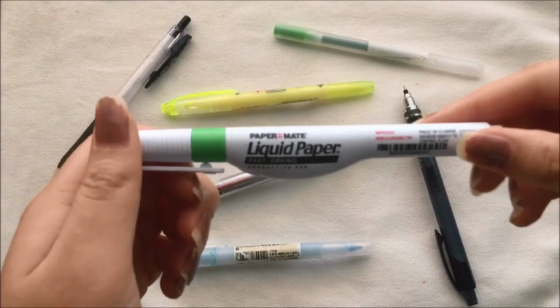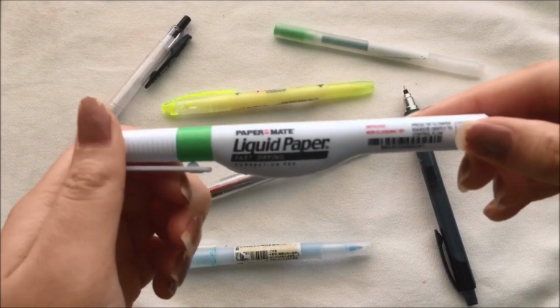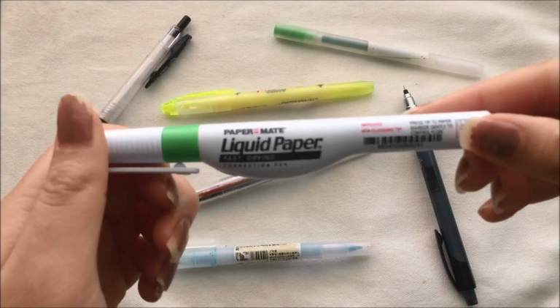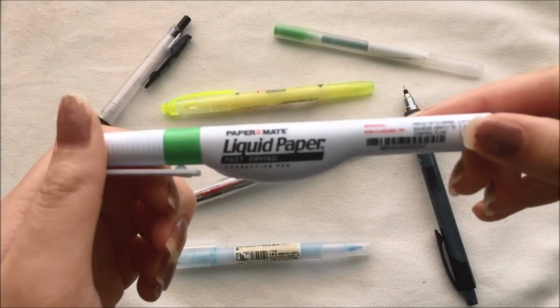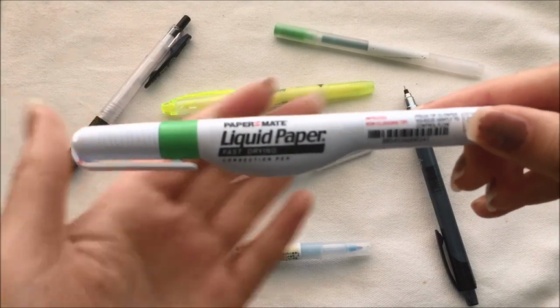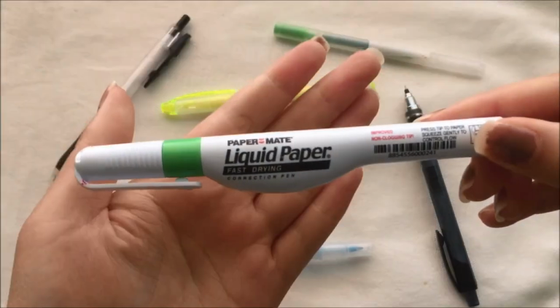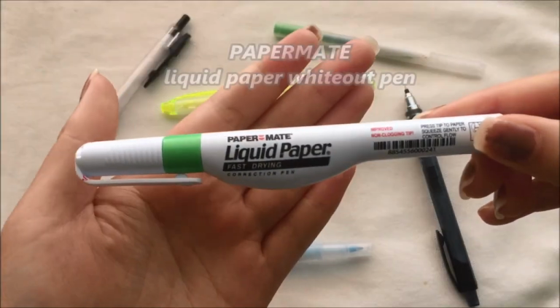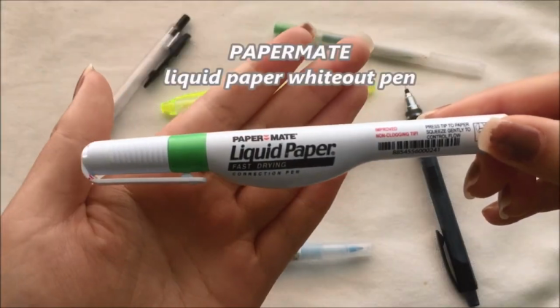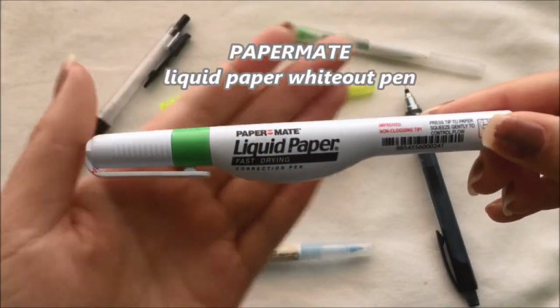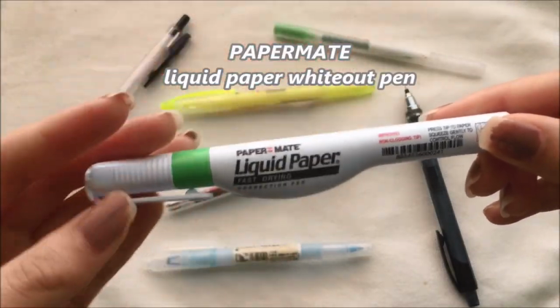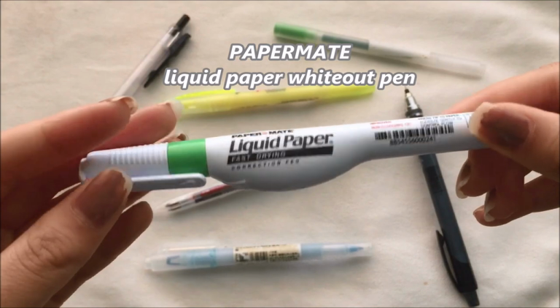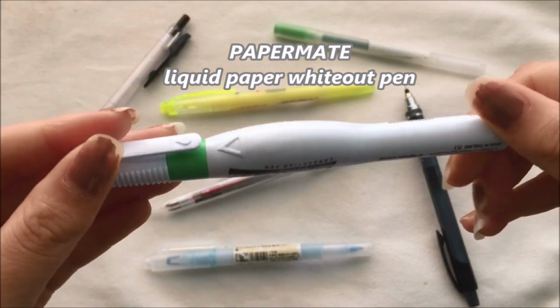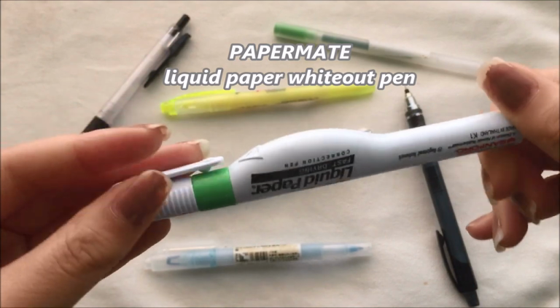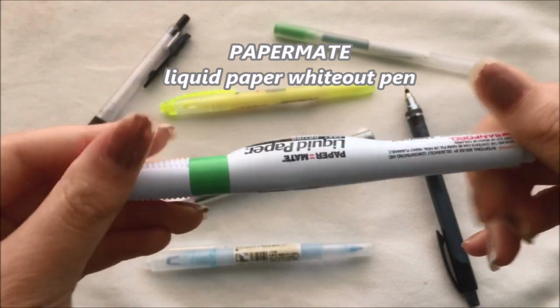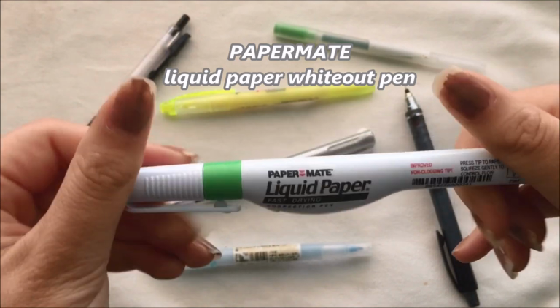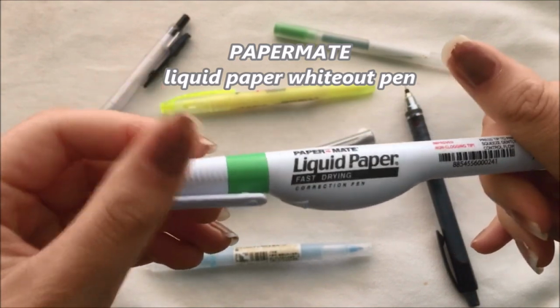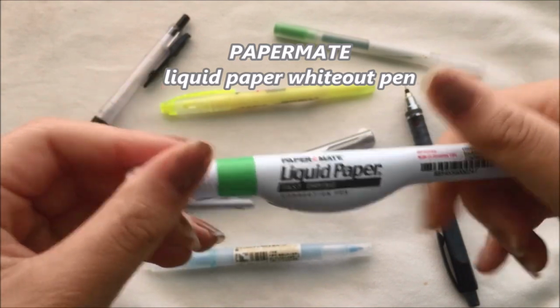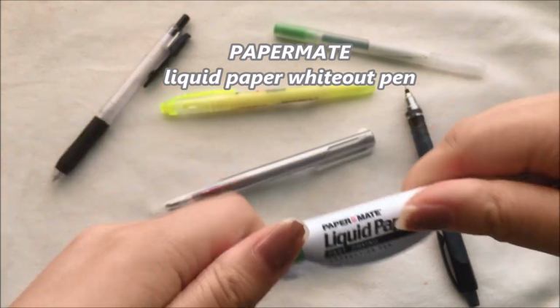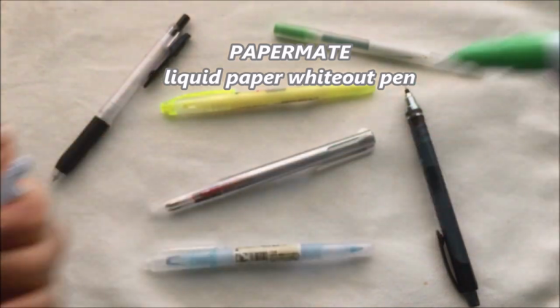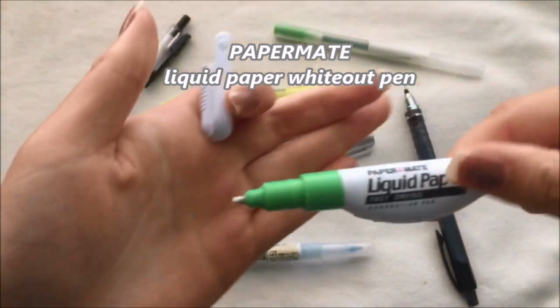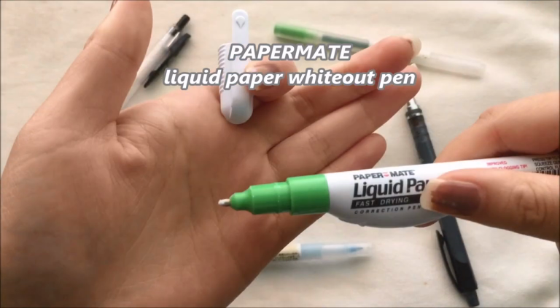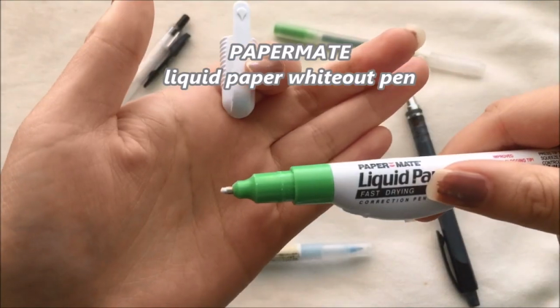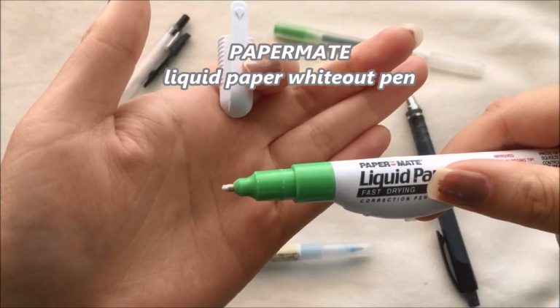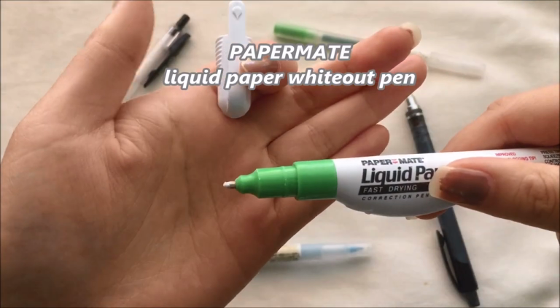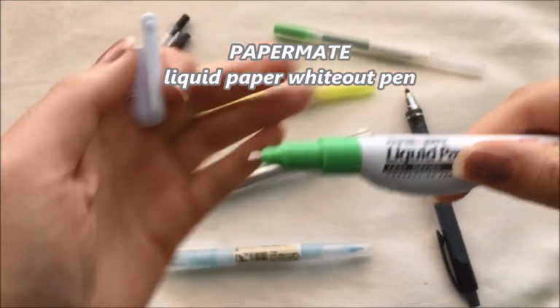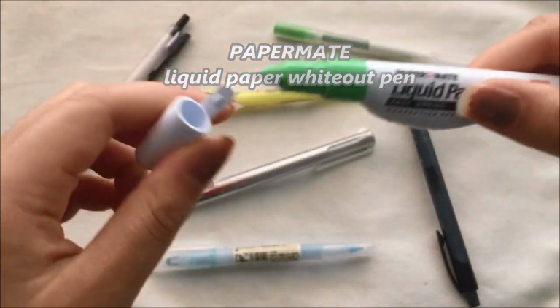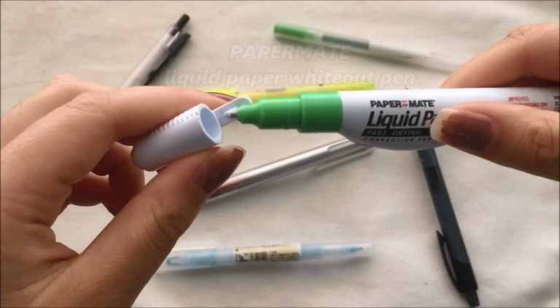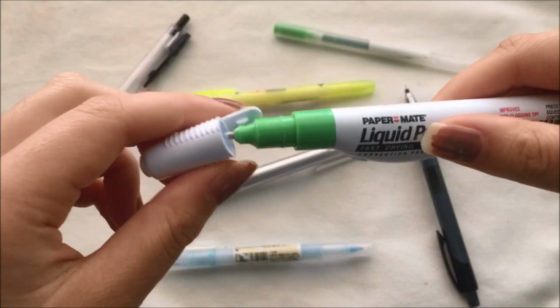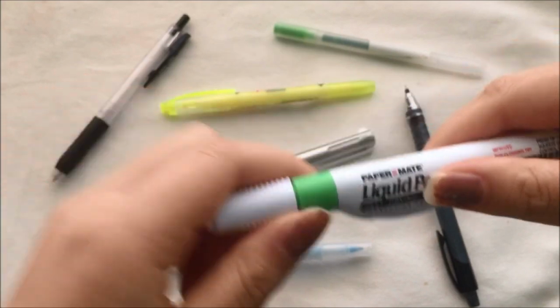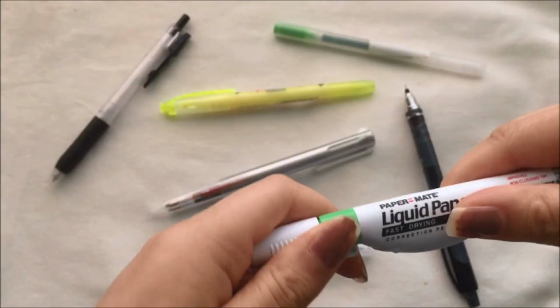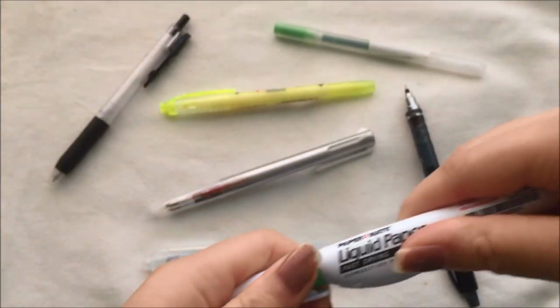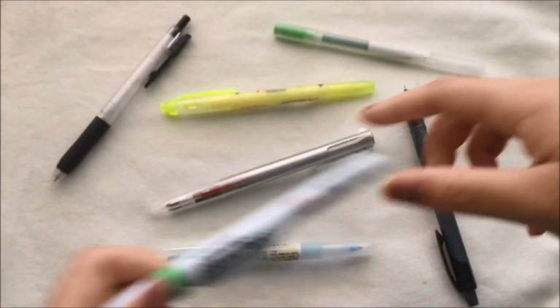I also have a white art pen with me for when I make mistakes. I prefer this over correction tape because somehow the tape just gets wrecked when I'm writing and it's honestly a mess.